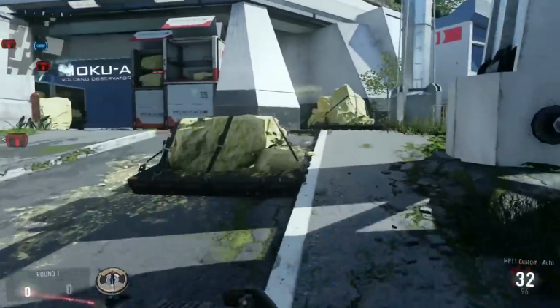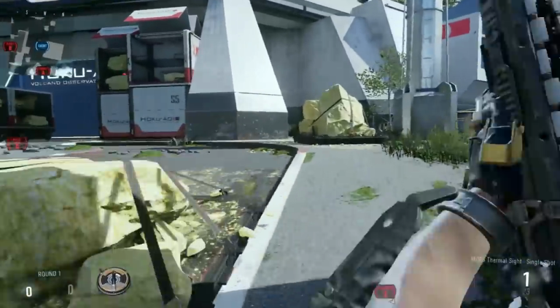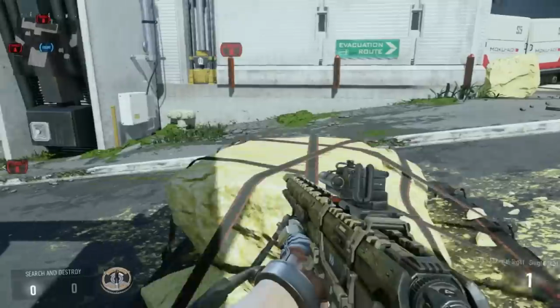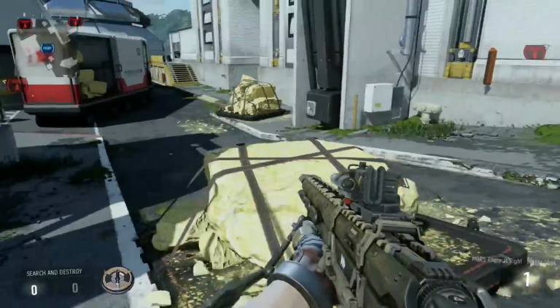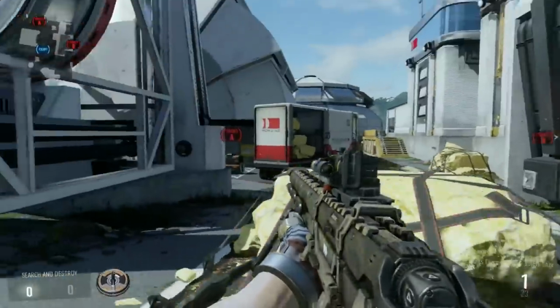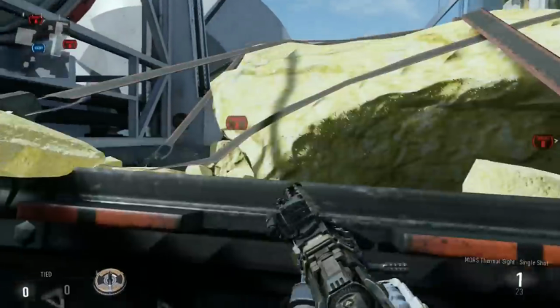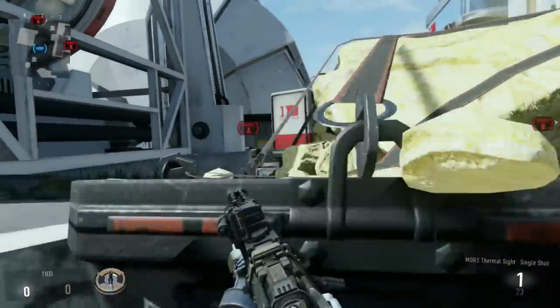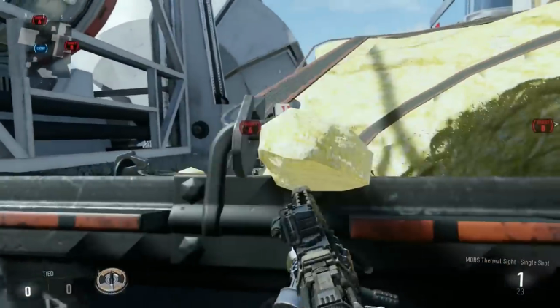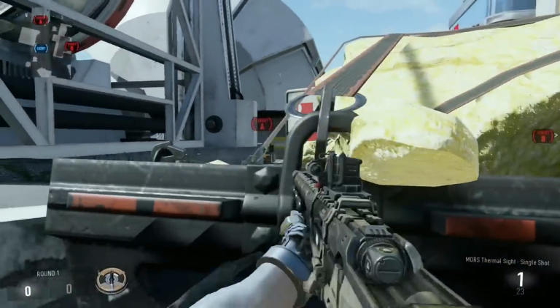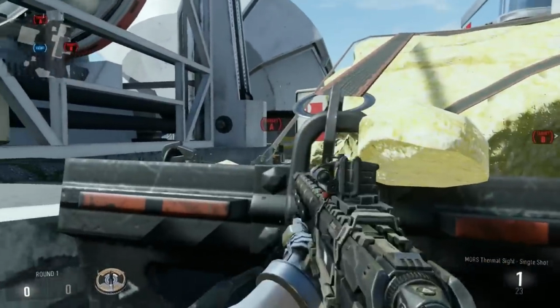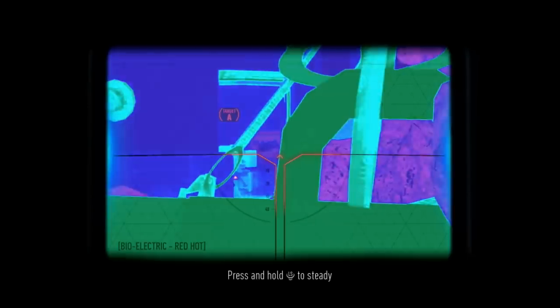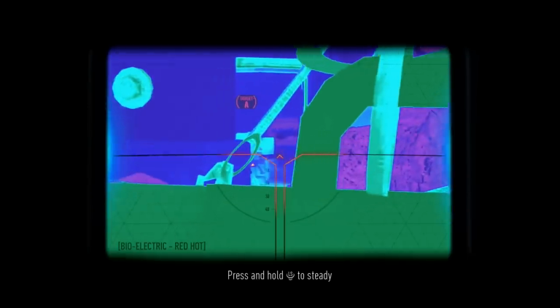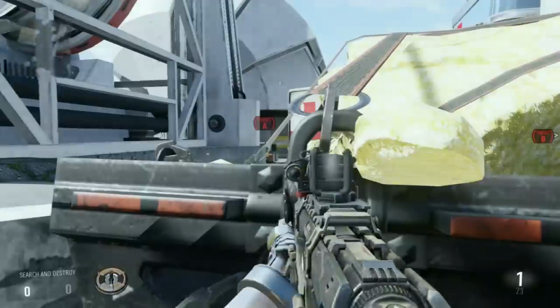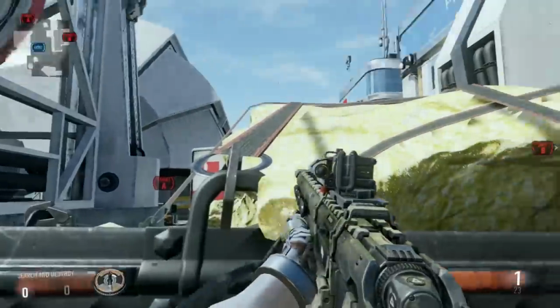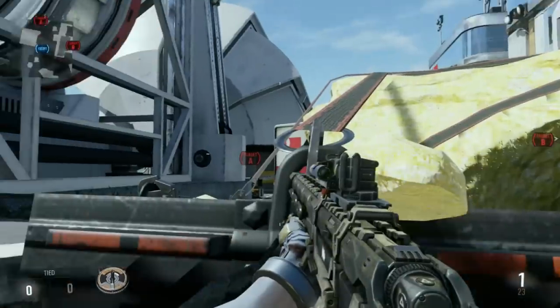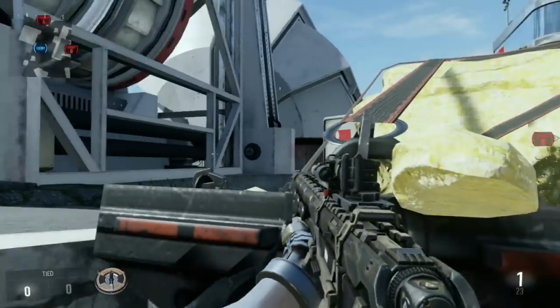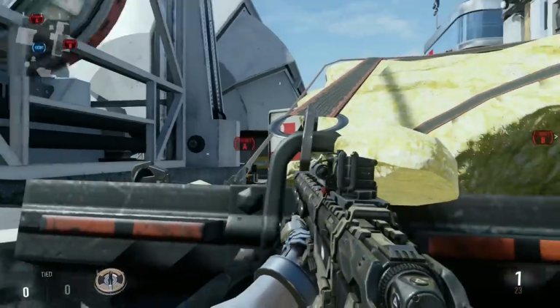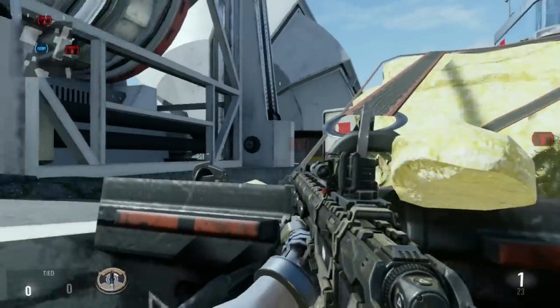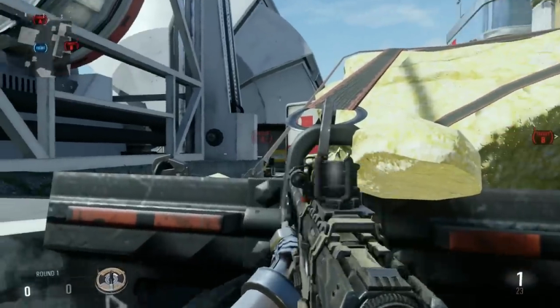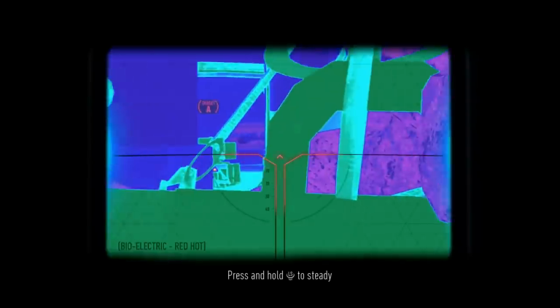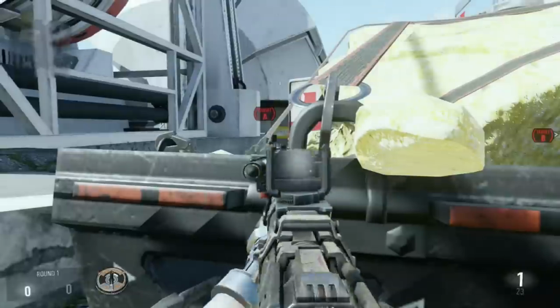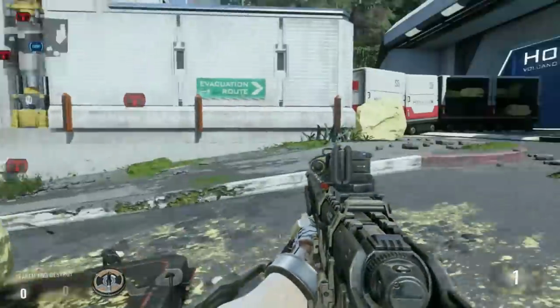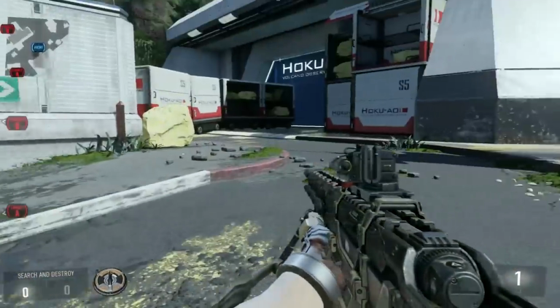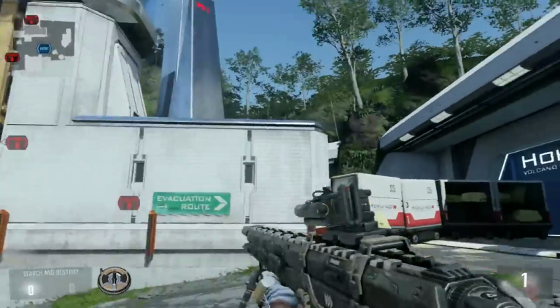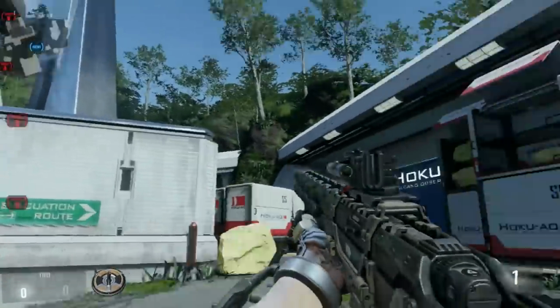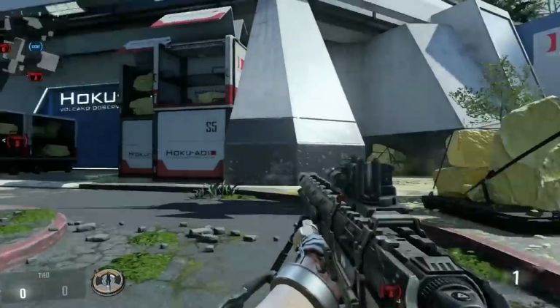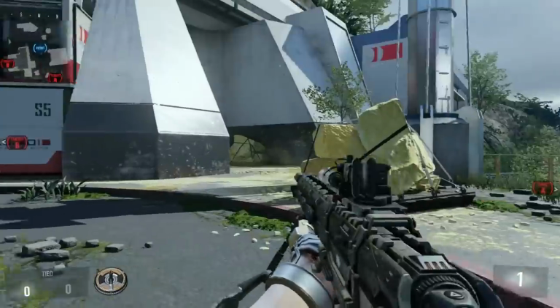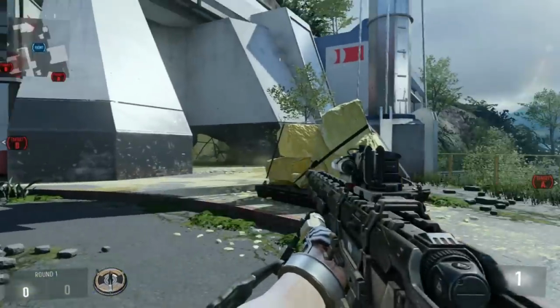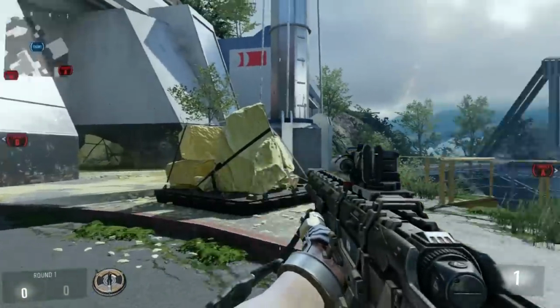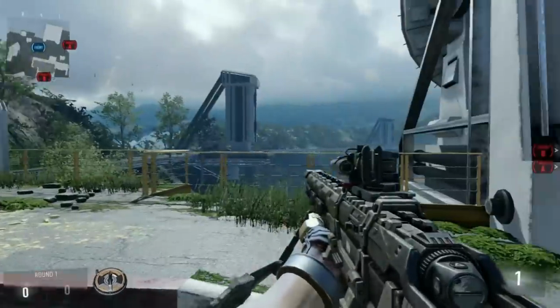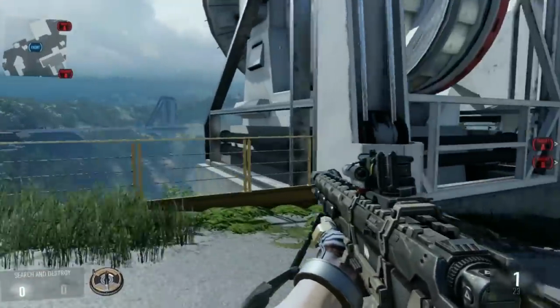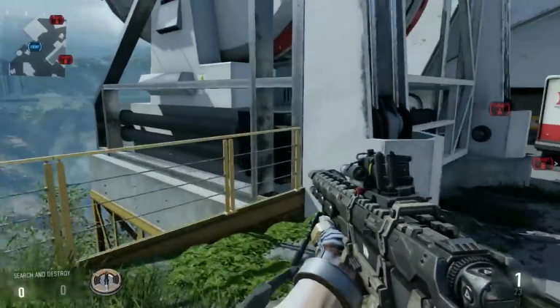The next spot is an iffy one because your back is completely exposed, but you just lay here and watch this corner of the bomb. They shouldn't see you from over there until they get there, so you might win the gunfight. Anybody on your back could pick you off pretty easily though, so keep that in mind.